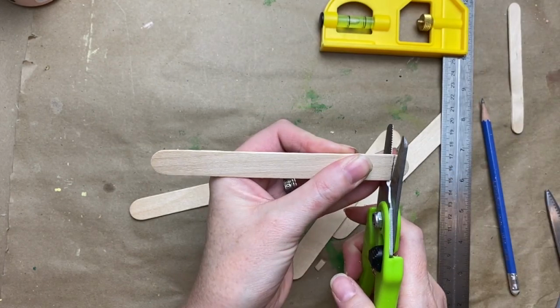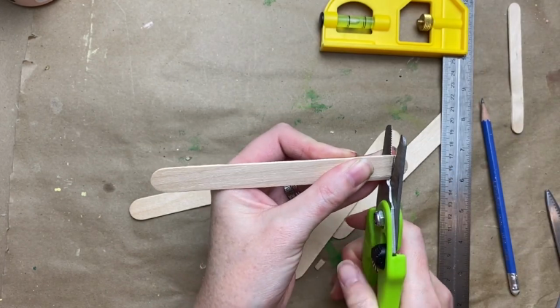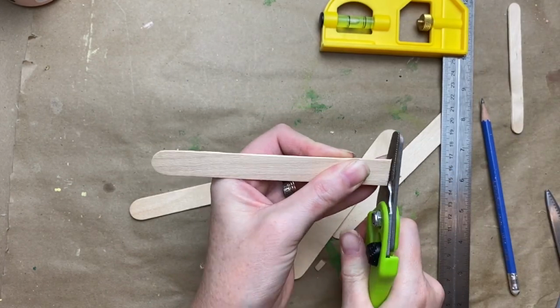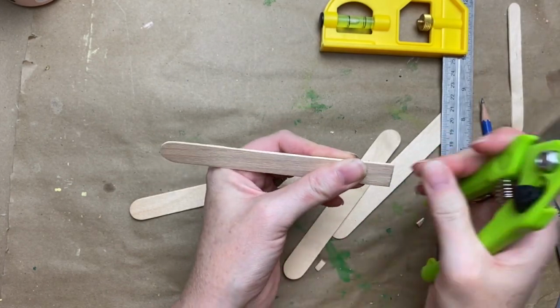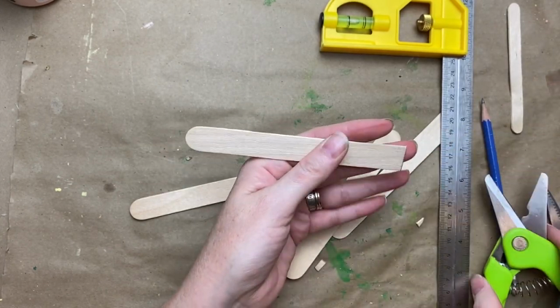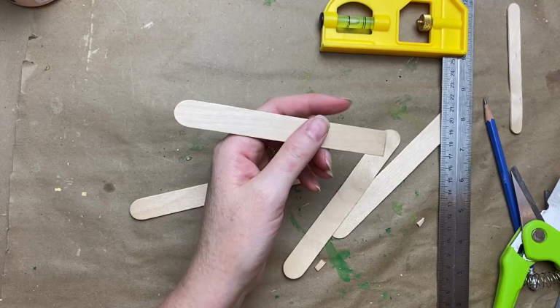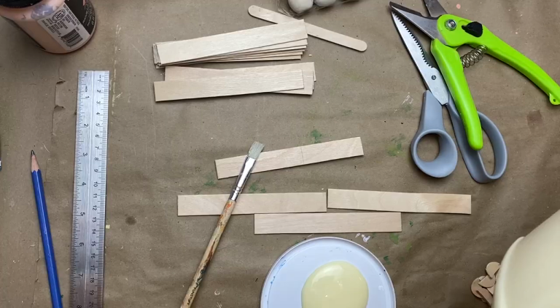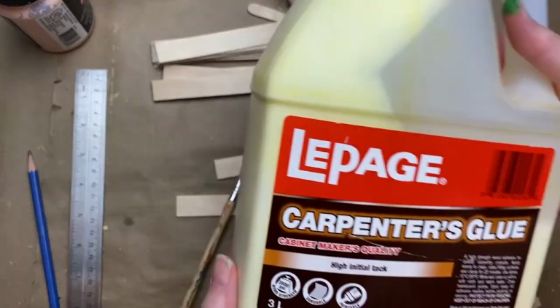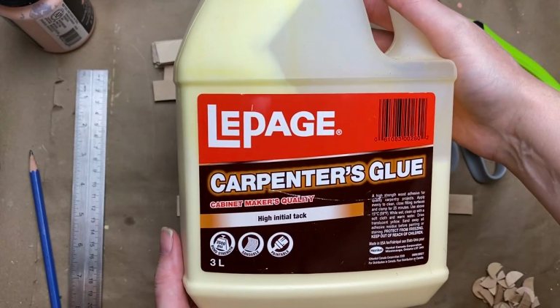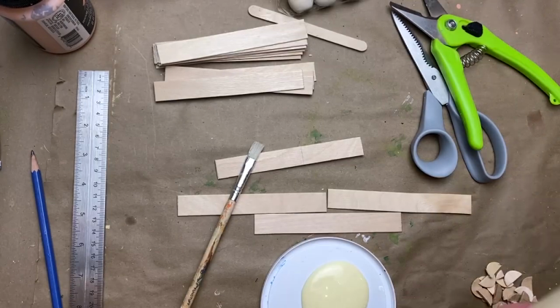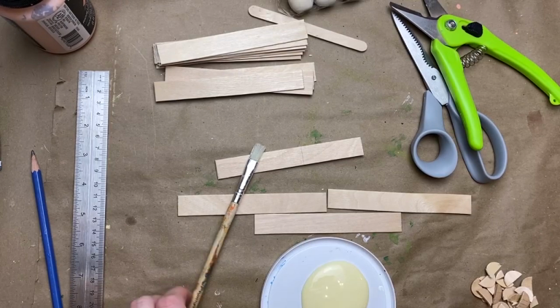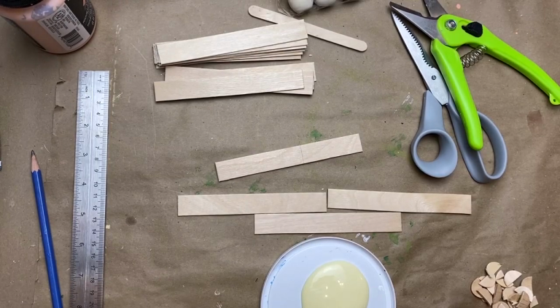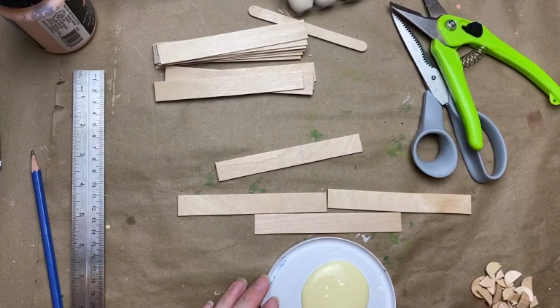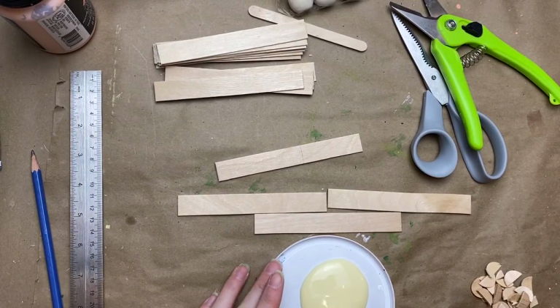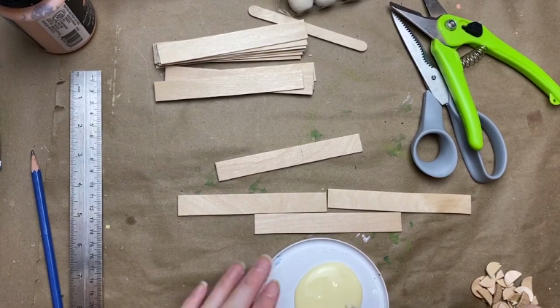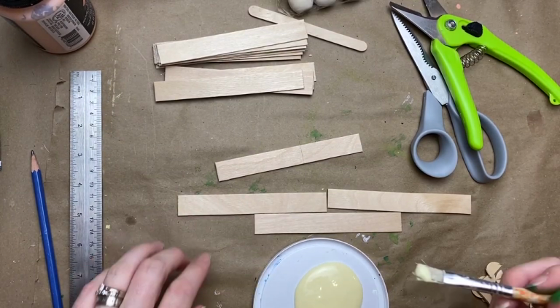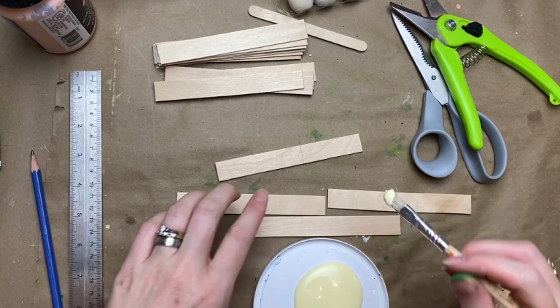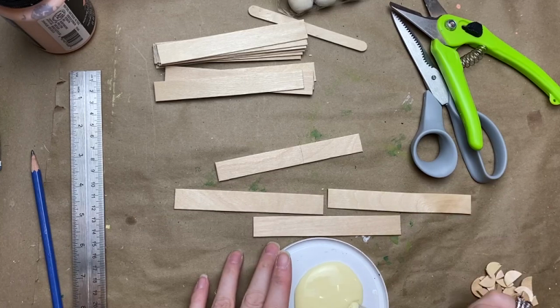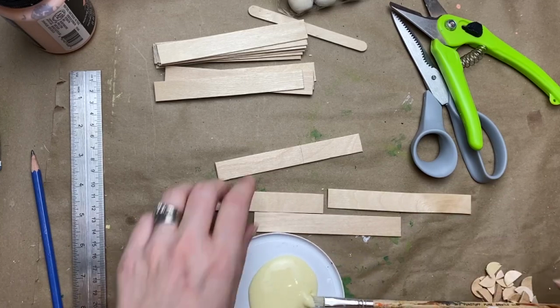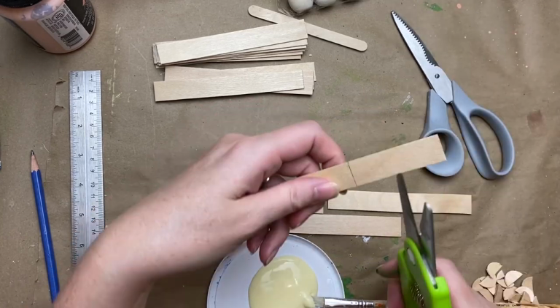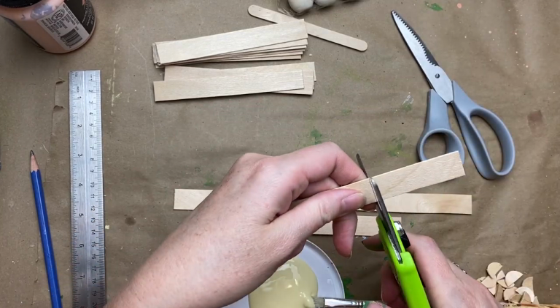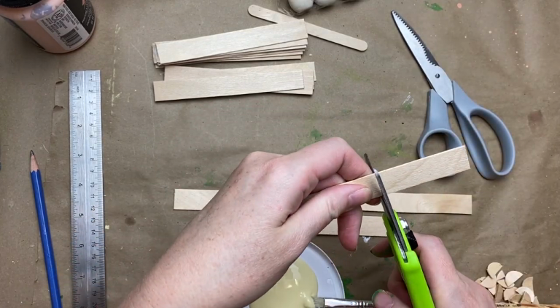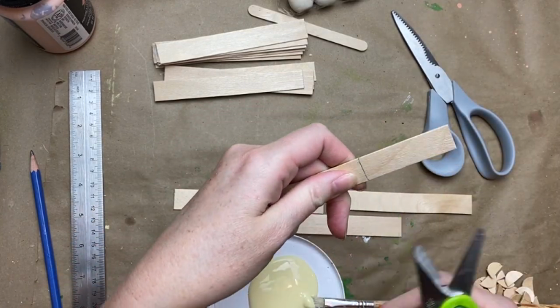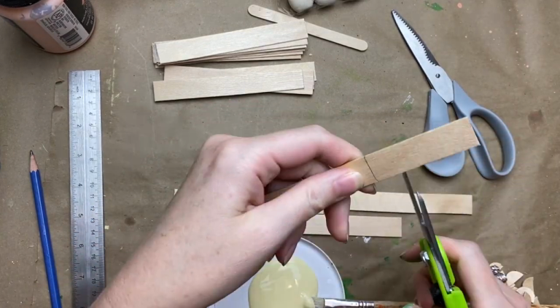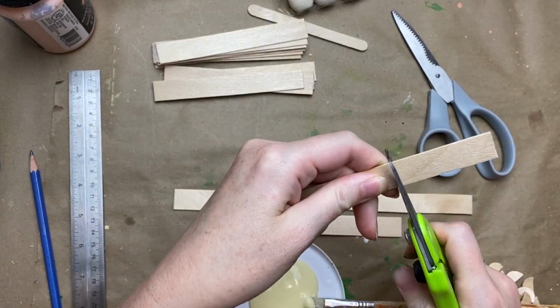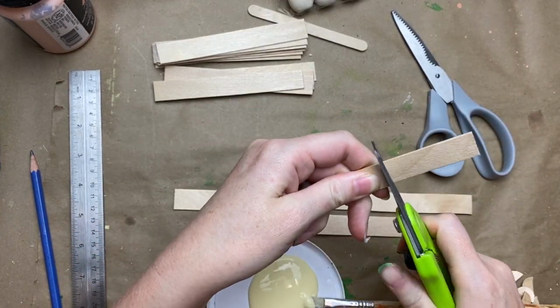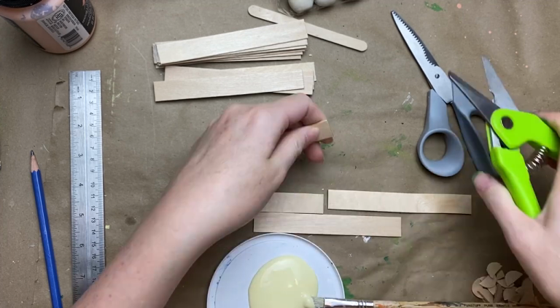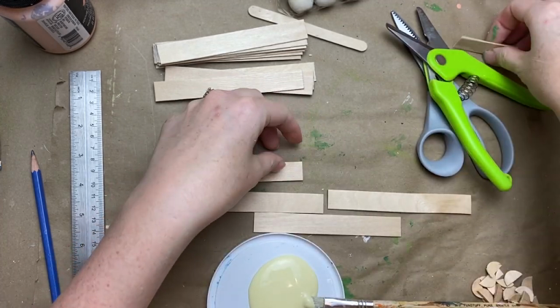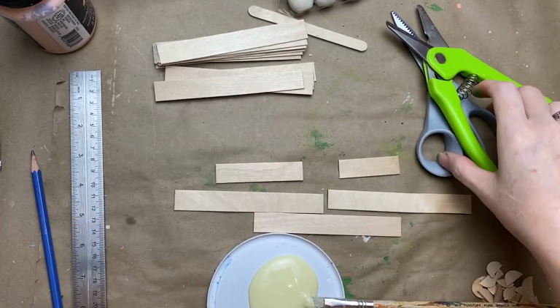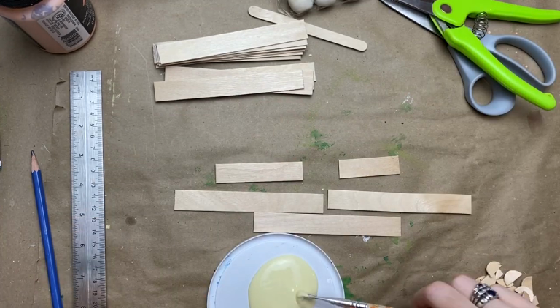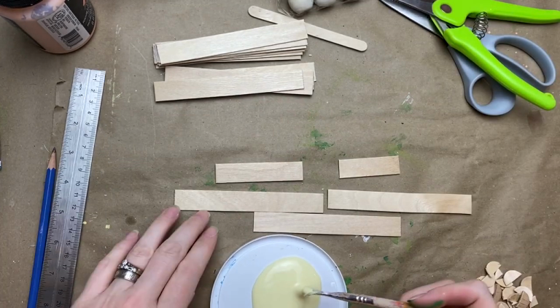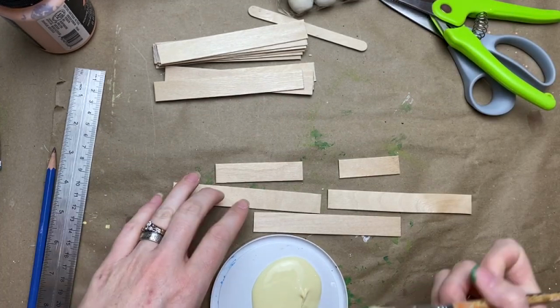We're going to be using these medium-sized popsicle sticks from Dollar Tree. You get 60 in a pack and one pack is plenty. There's a little tiny regular popsicle stick shown above for comparison, so you want the ones that are just a bit bigger like this.